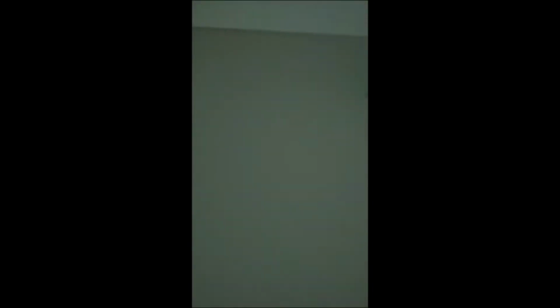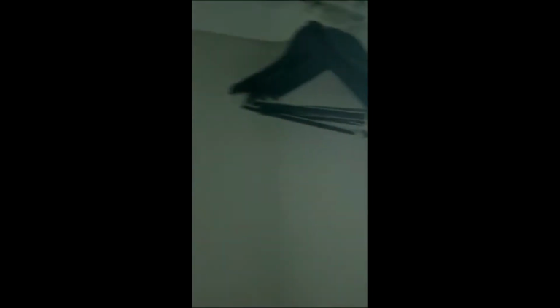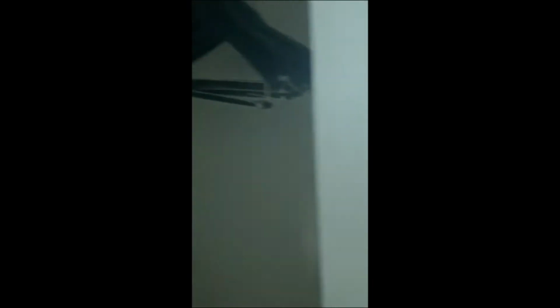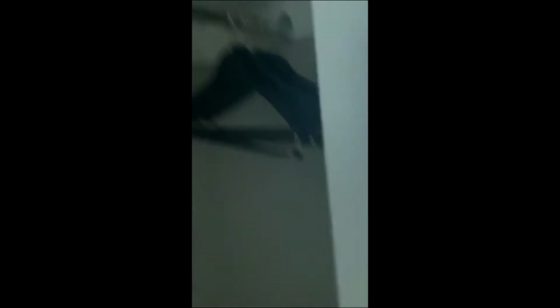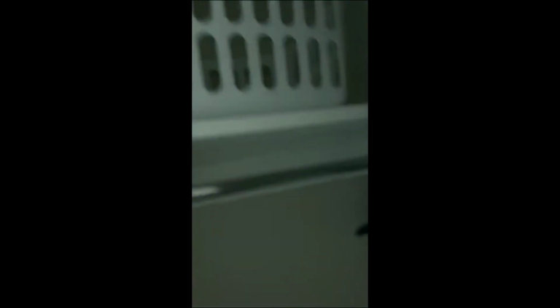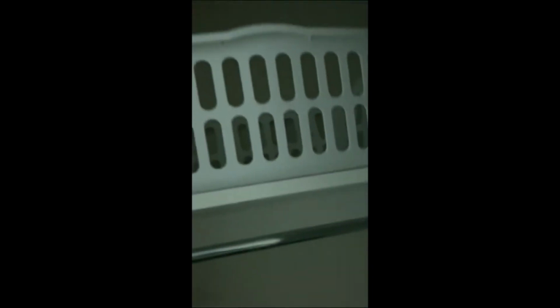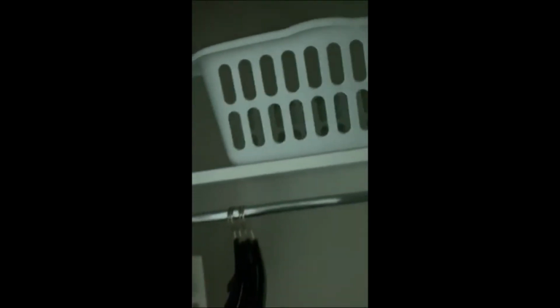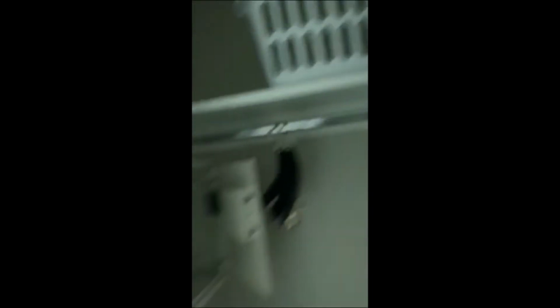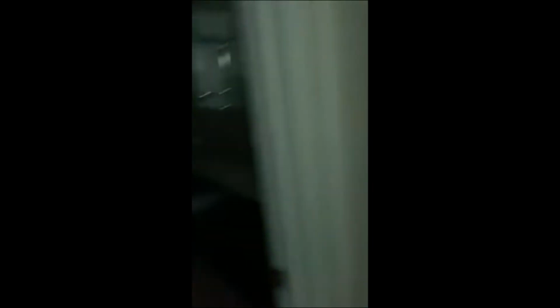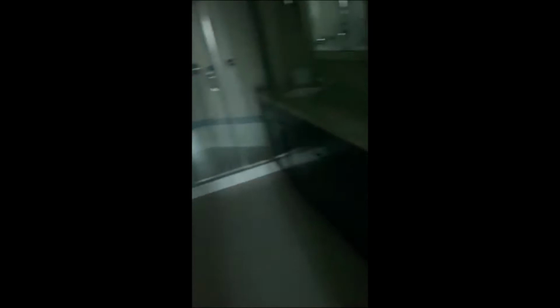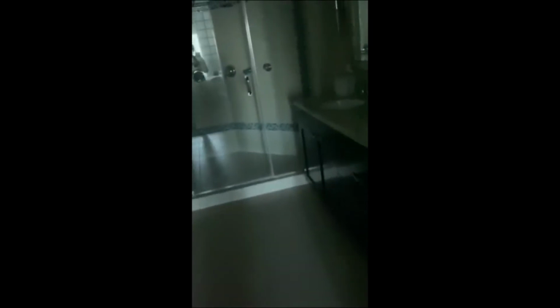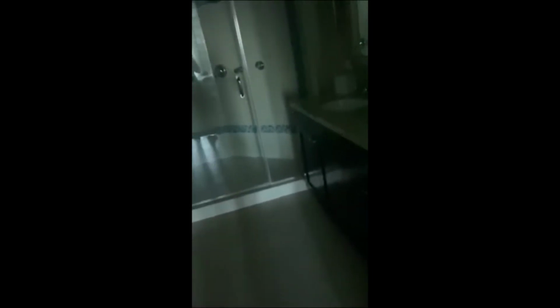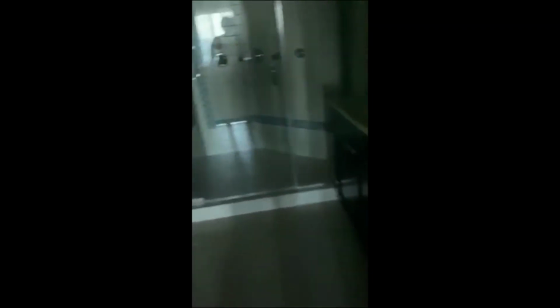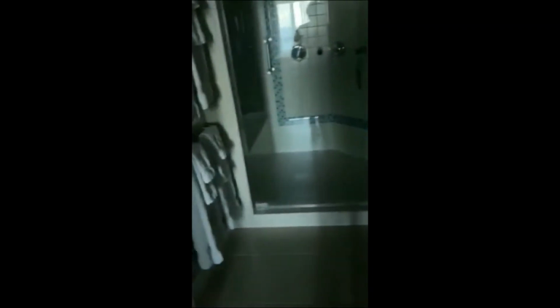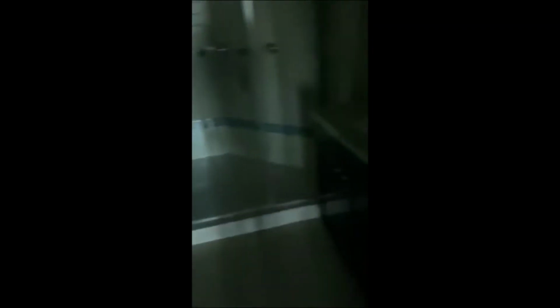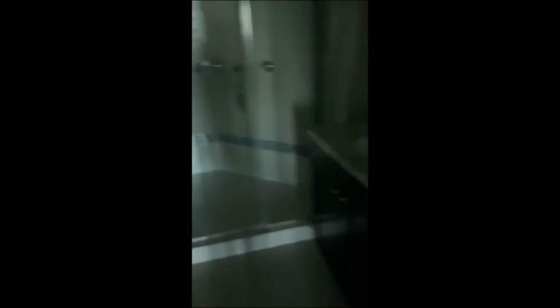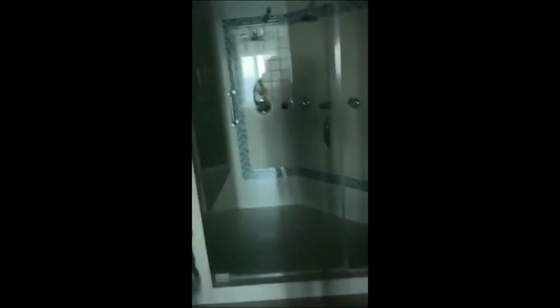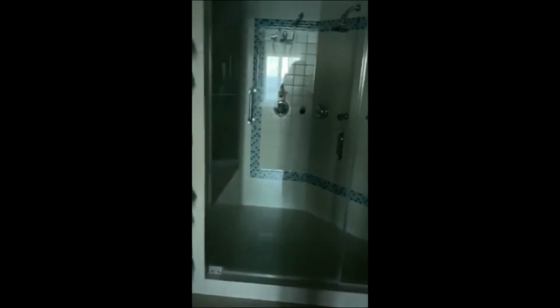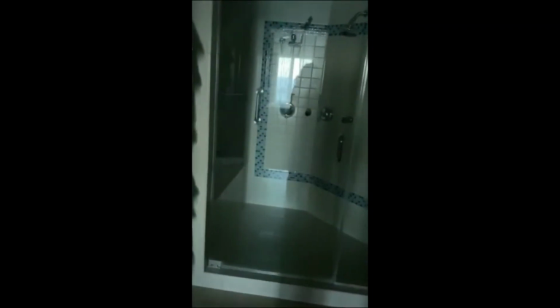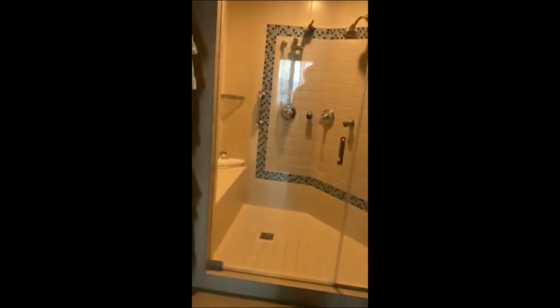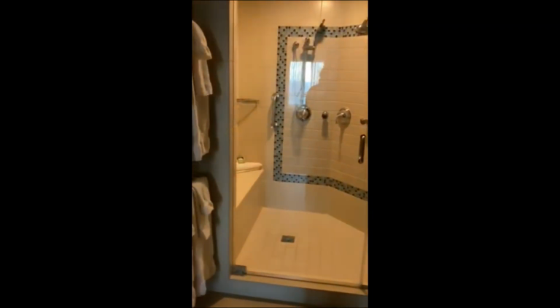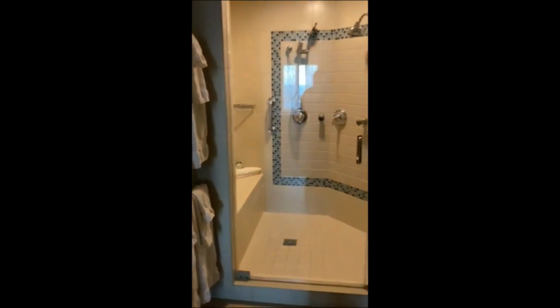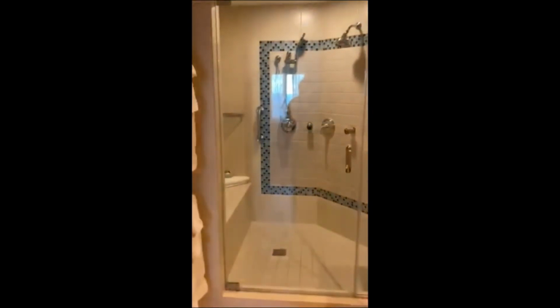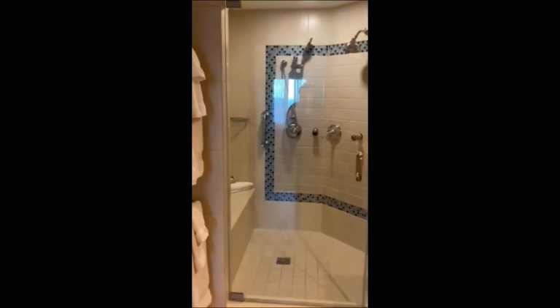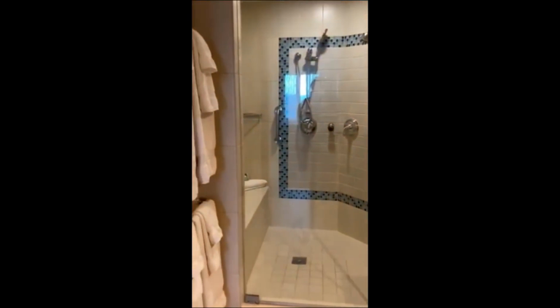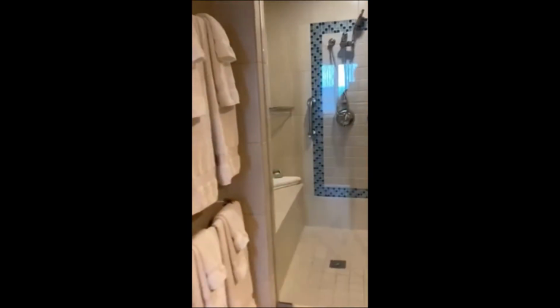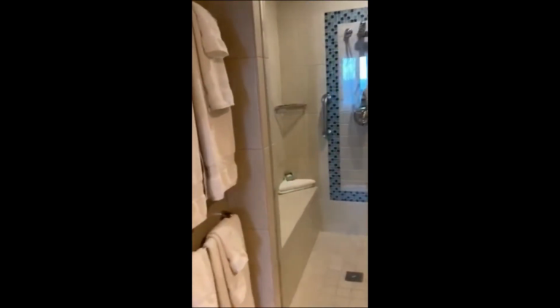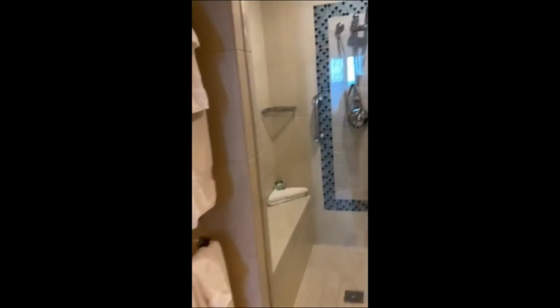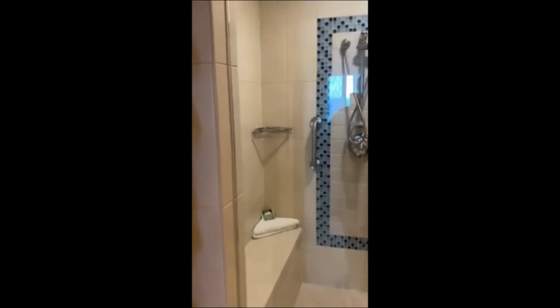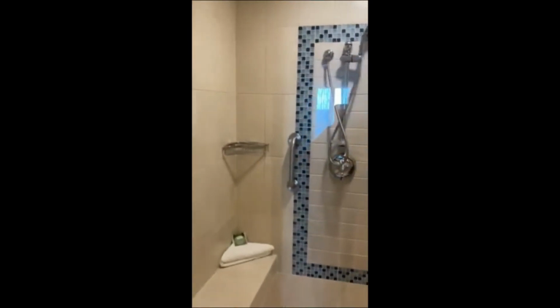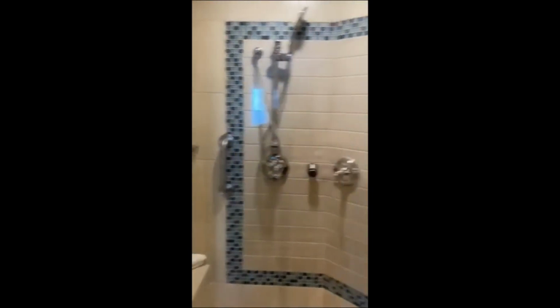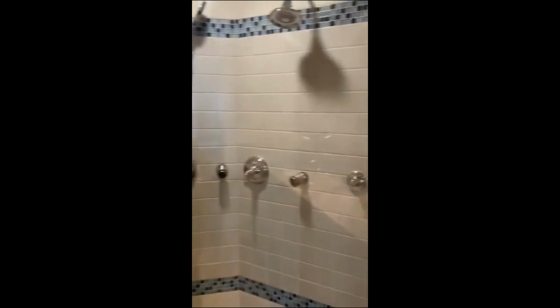This closet offers a somewhat full-size safe. There are hangers that were provided as well as a laundry basket. The master bathroom was really spacious. The shower was huge — there's a seating area in there as well, seating for two people.